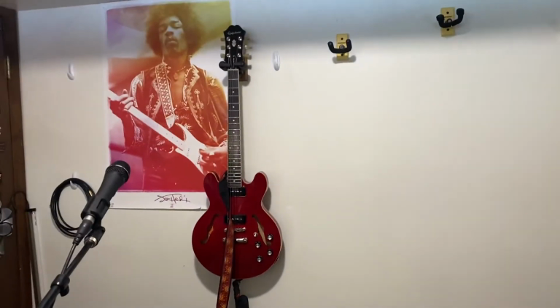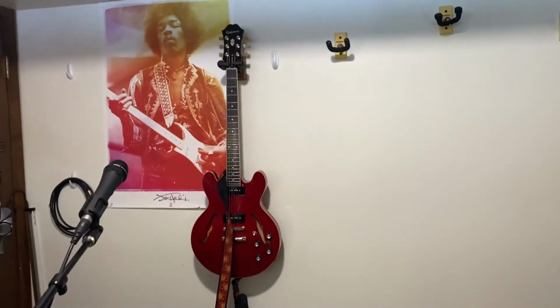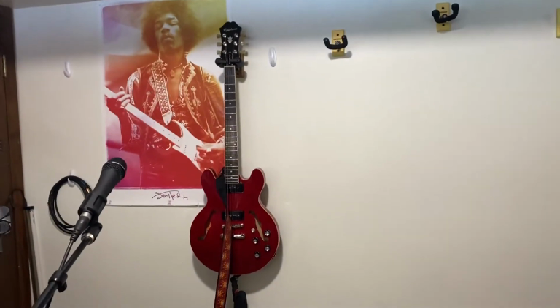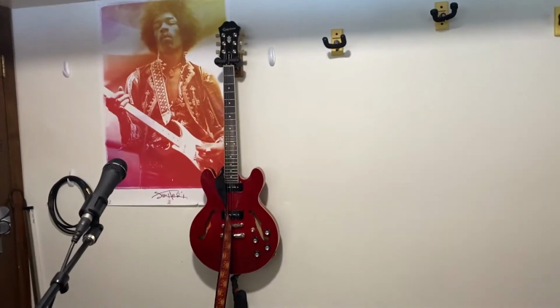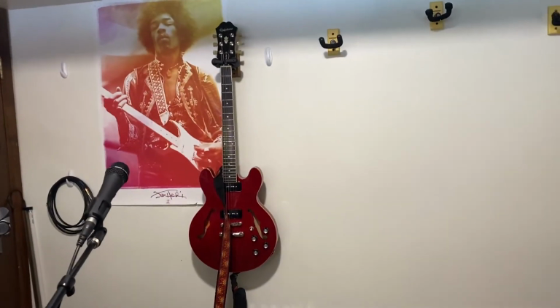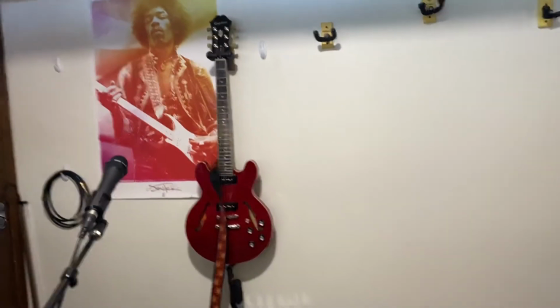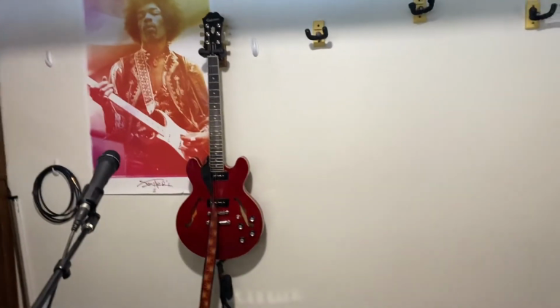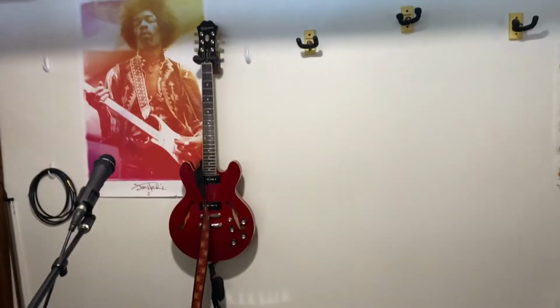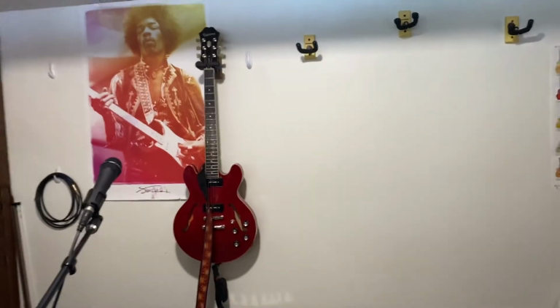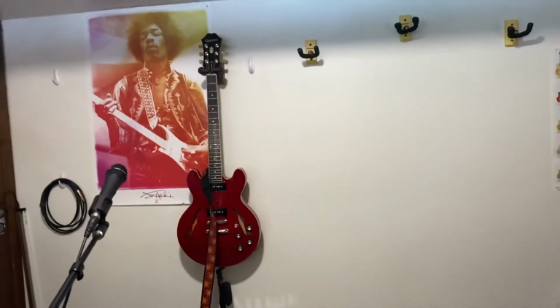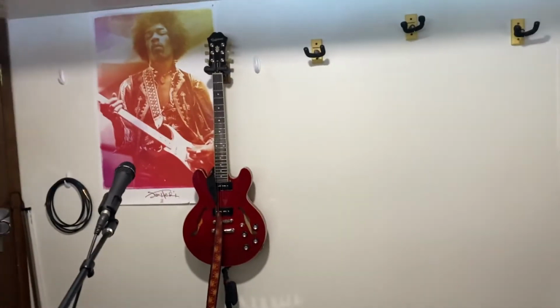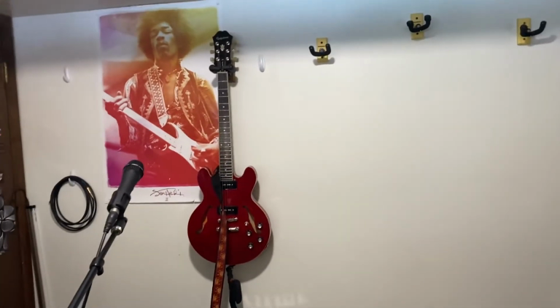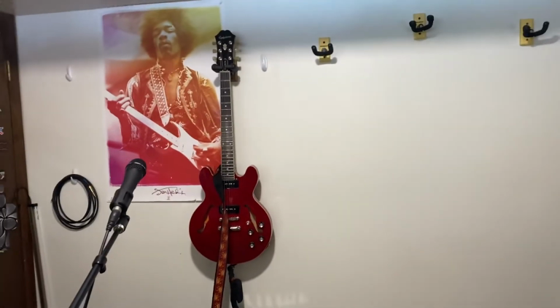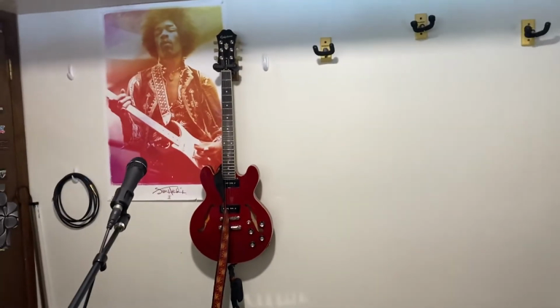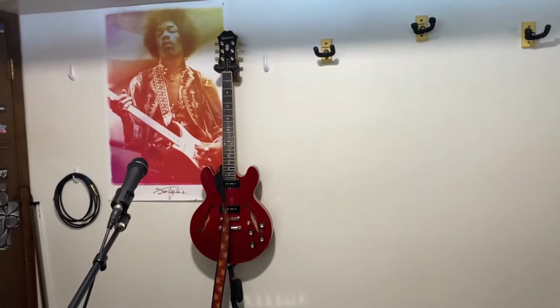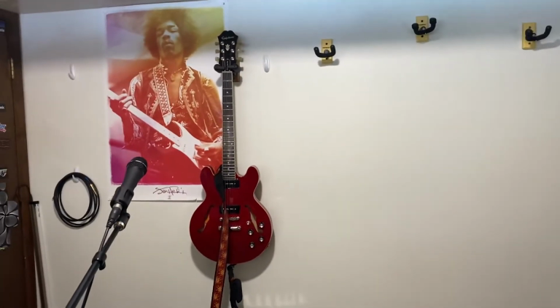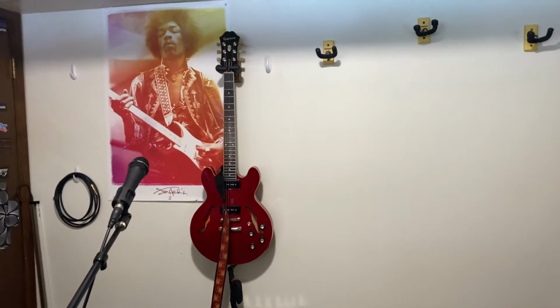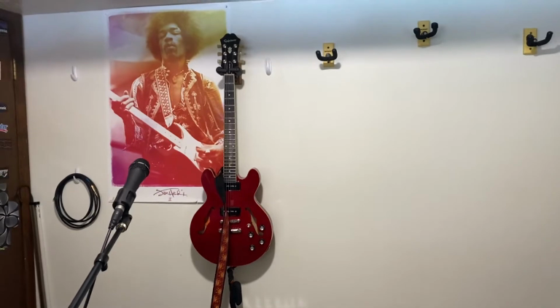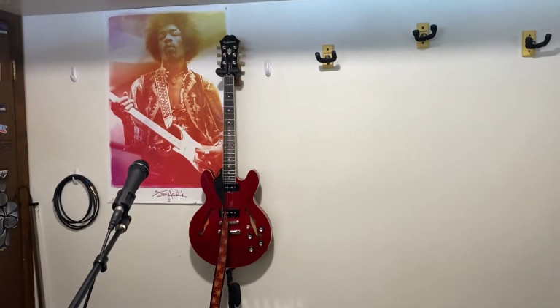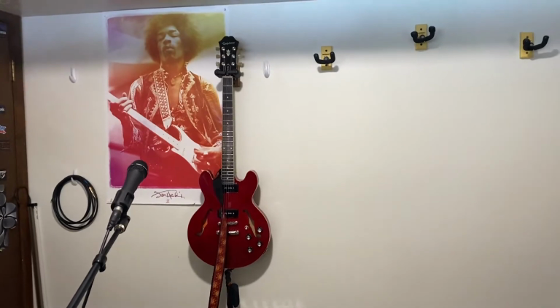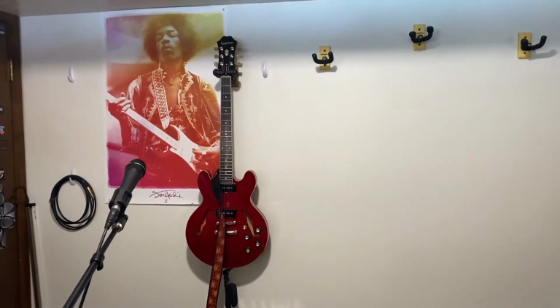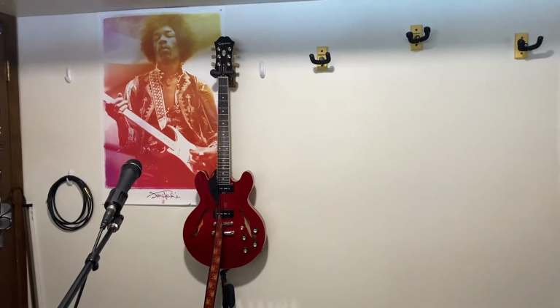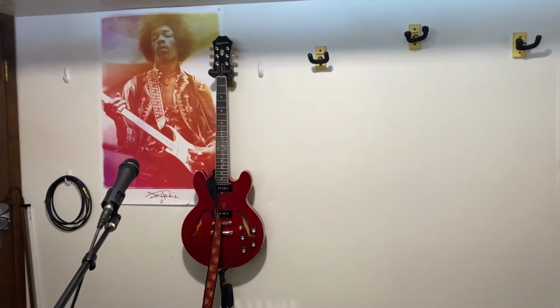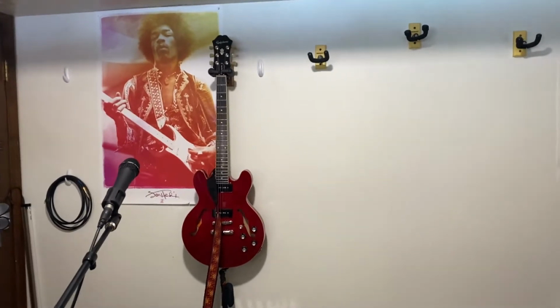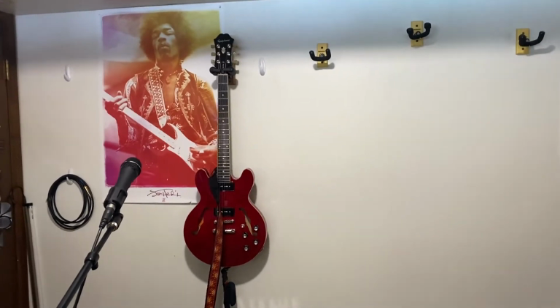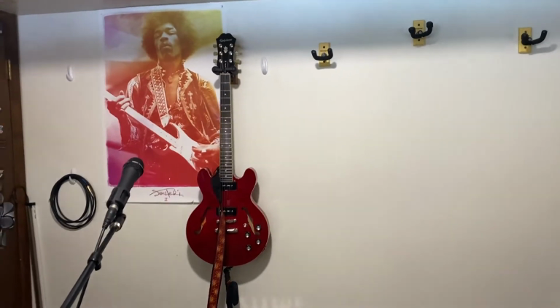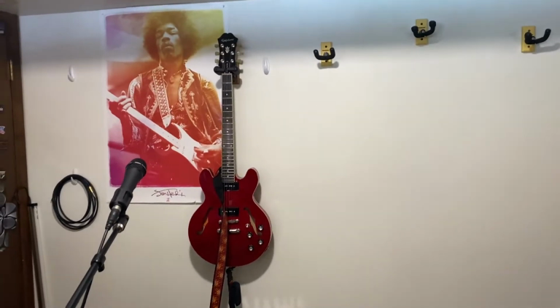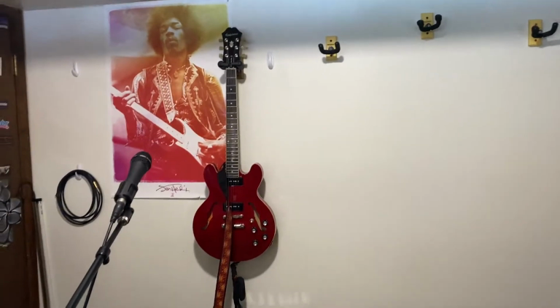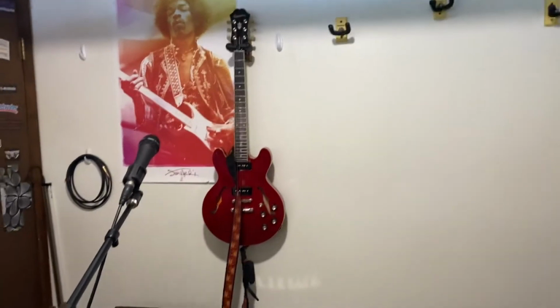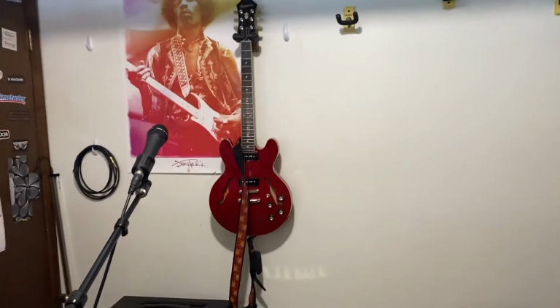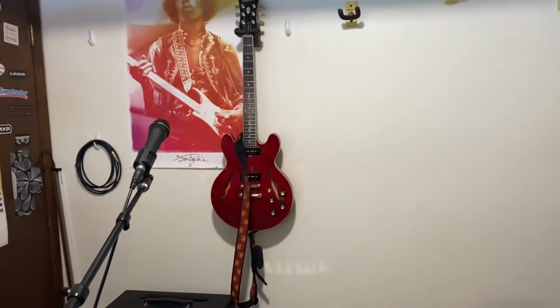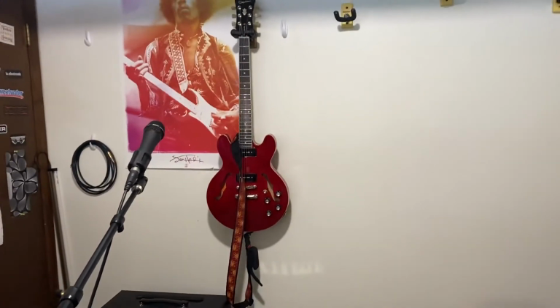Welcome to the gear room. It has been a long time since we made a gear room video, and today we're just going to do a very quick gear room video.